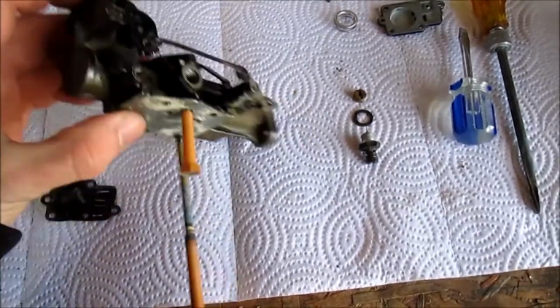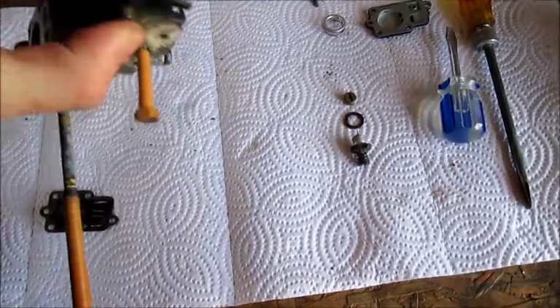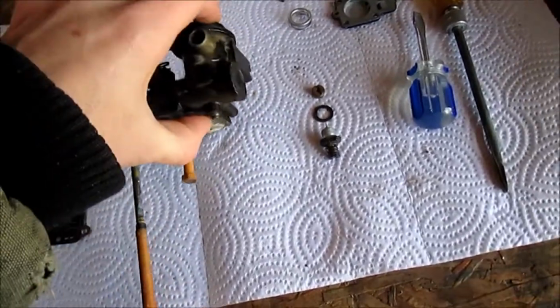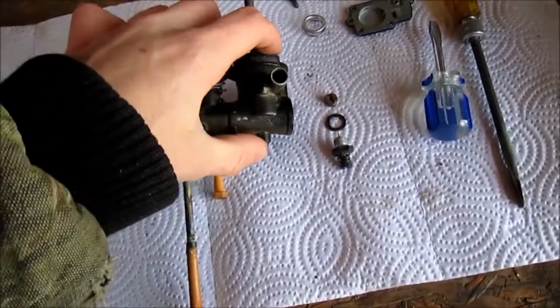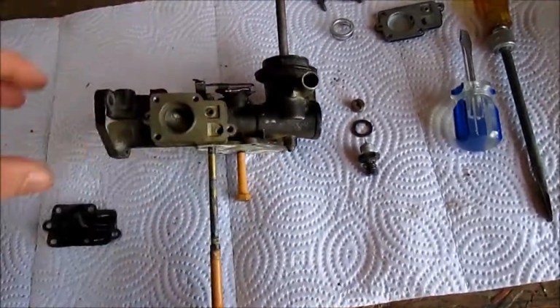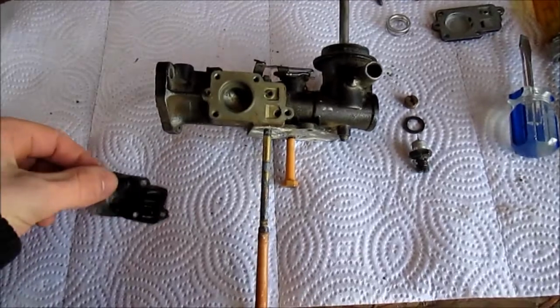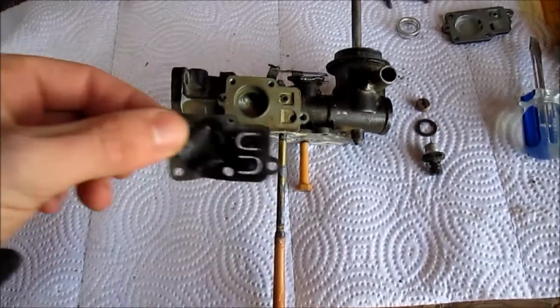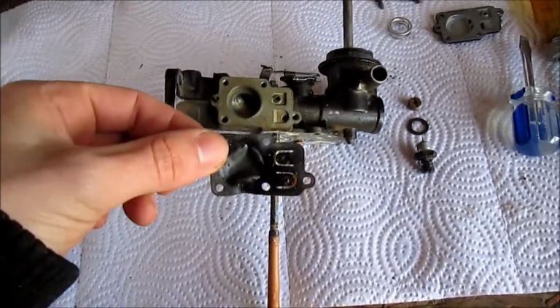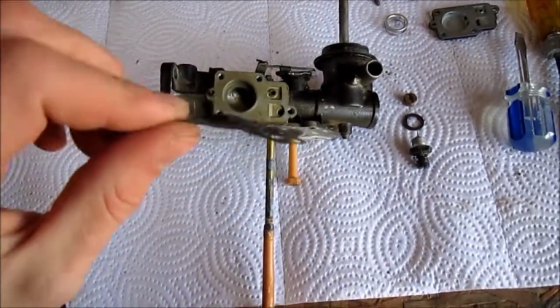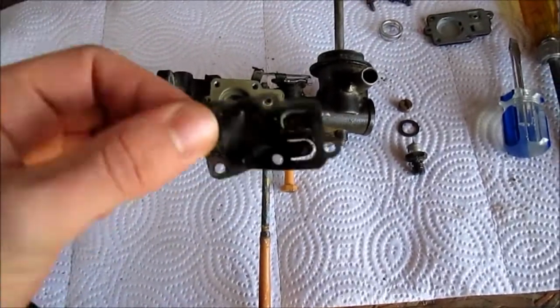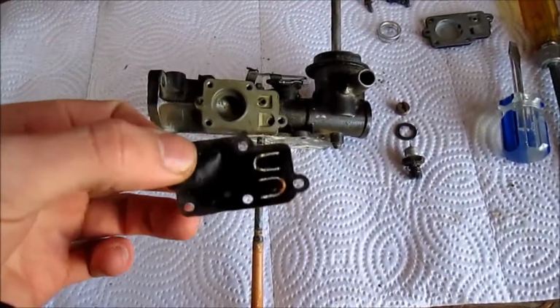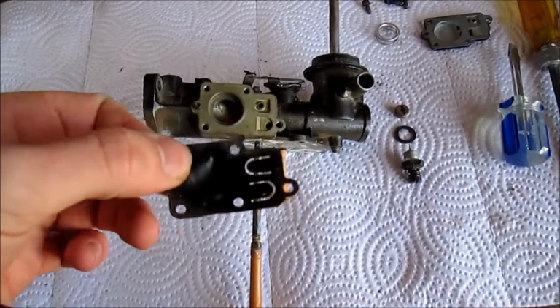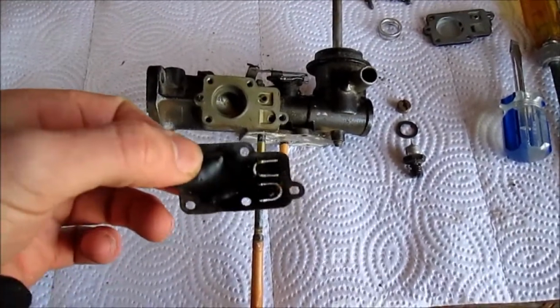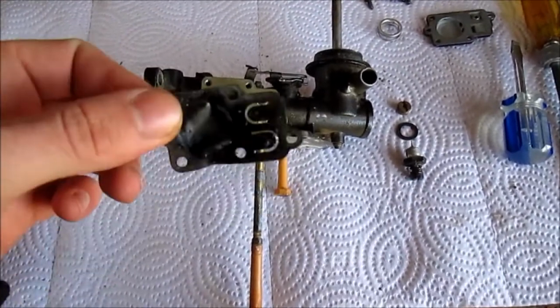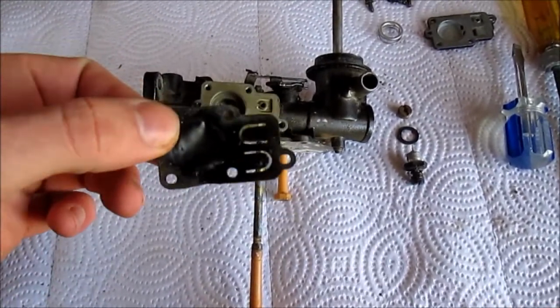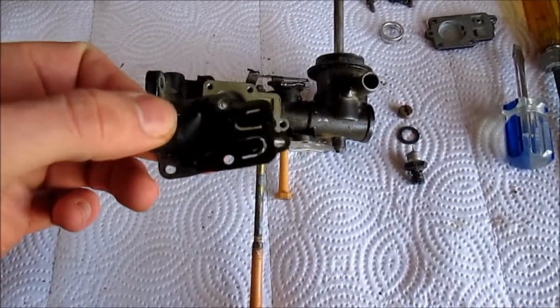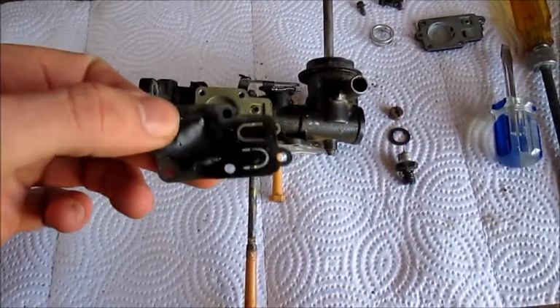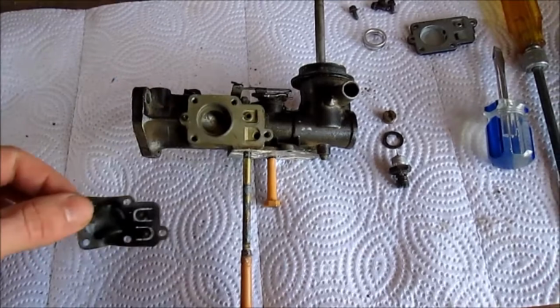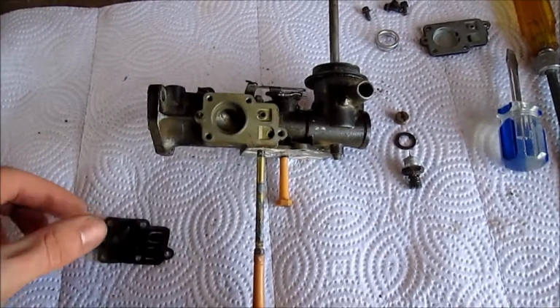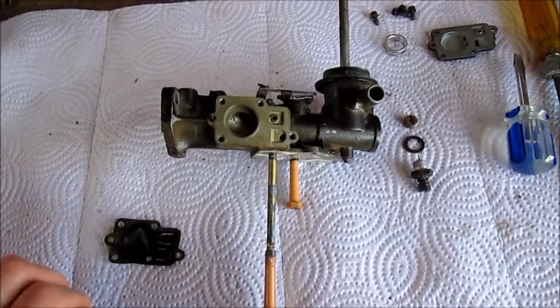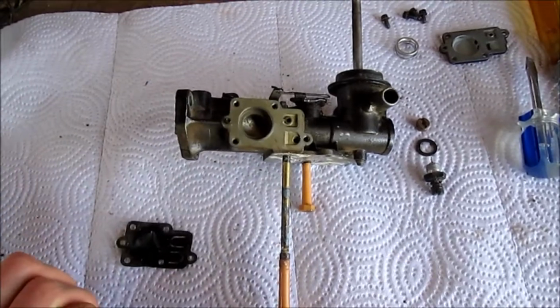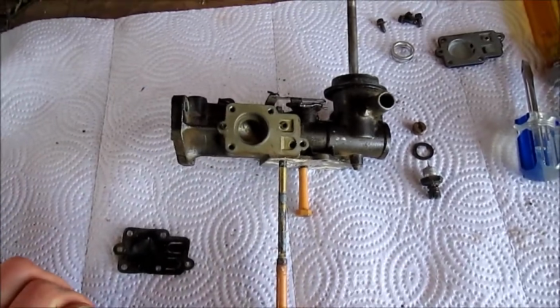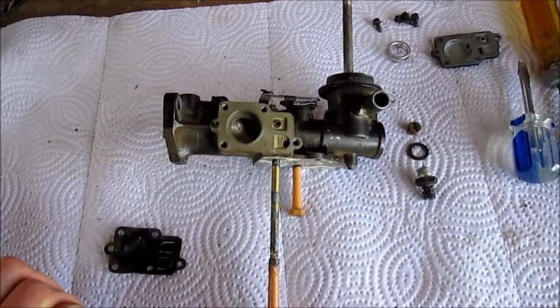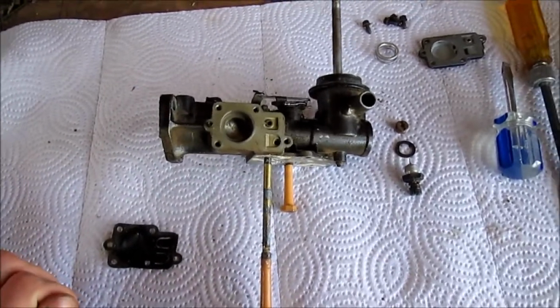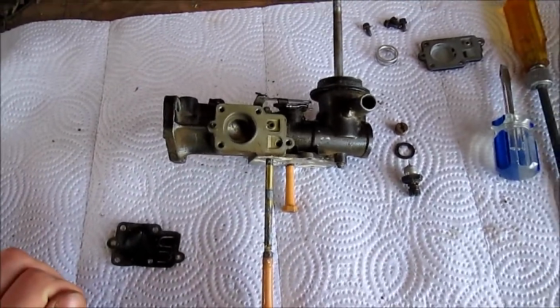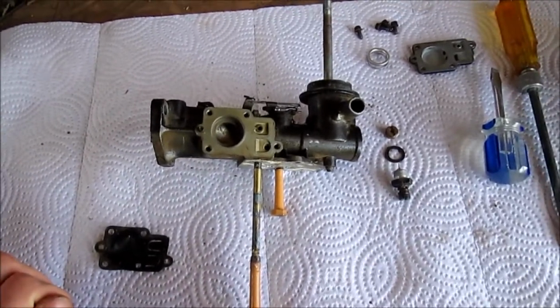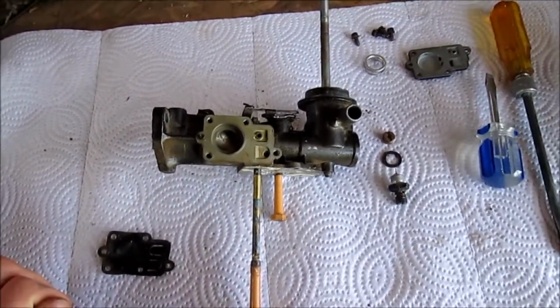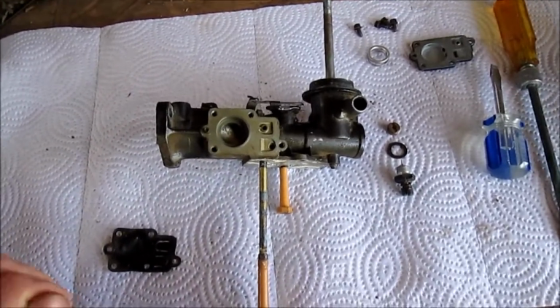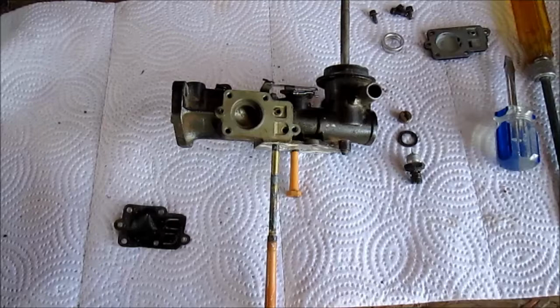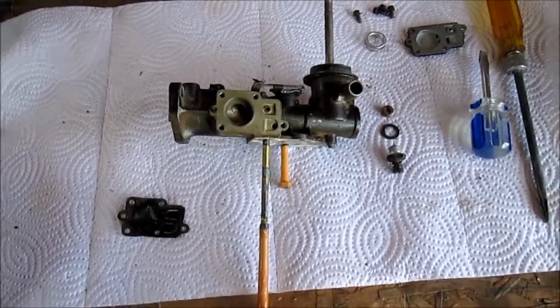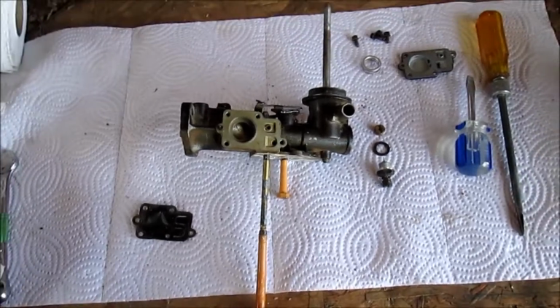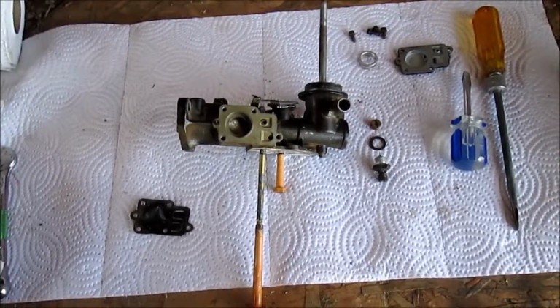Normally the part that goes bad on these is actually this little diaphragm. This one is bad — I'm waiting for a new one to come in right now. So that's how a pulse jet carburetor works on a Briggs & Stratton 5 horsepower engine. Thanks for watching. Patriot Contraptions, signing out.